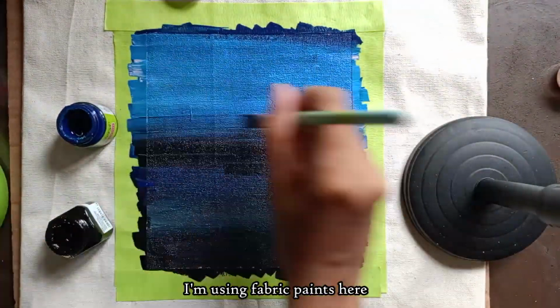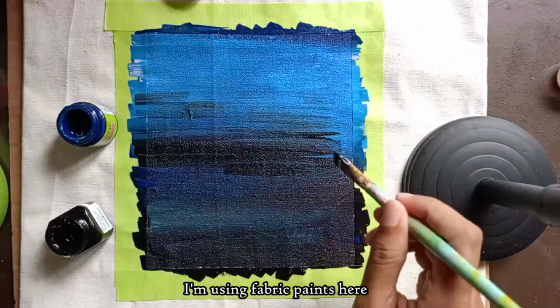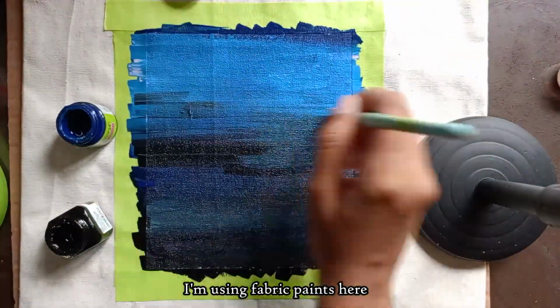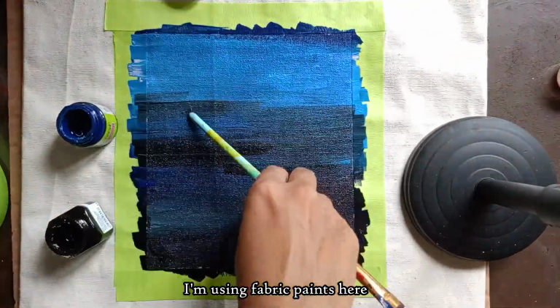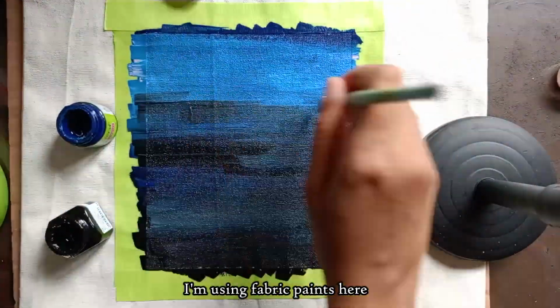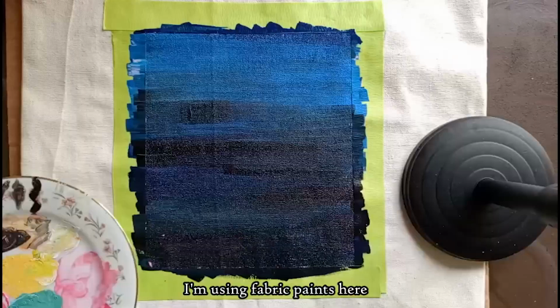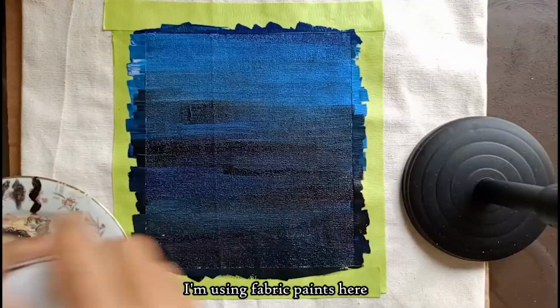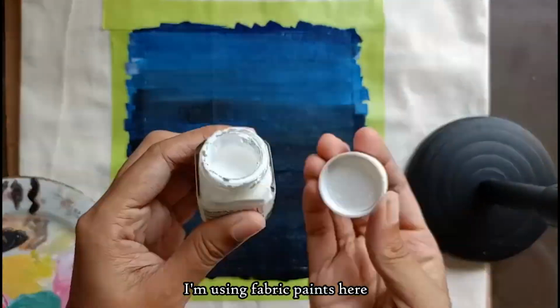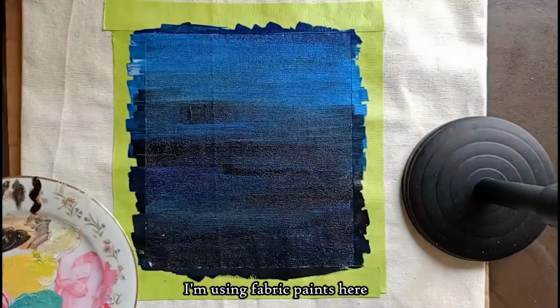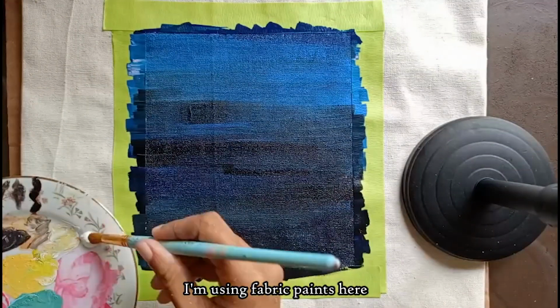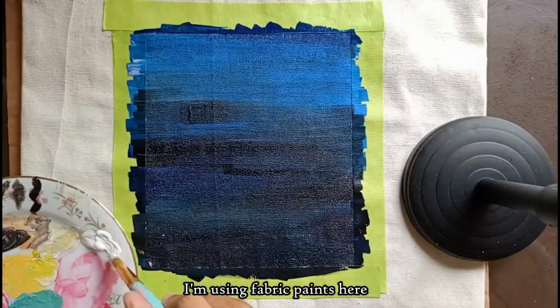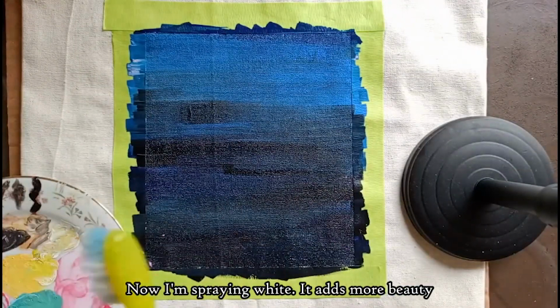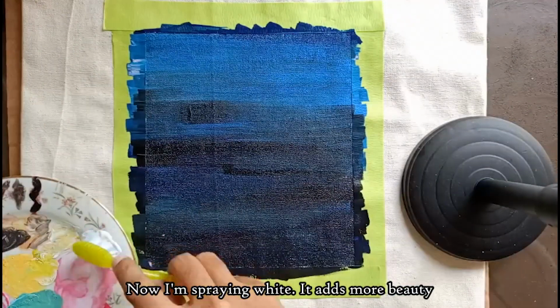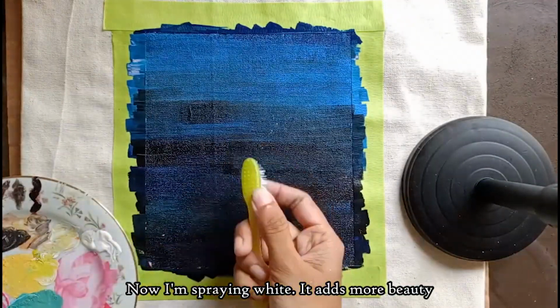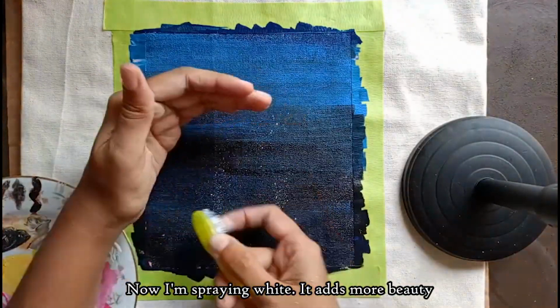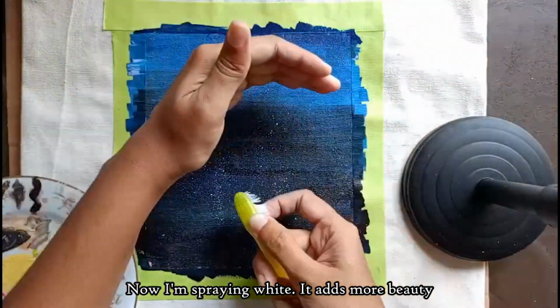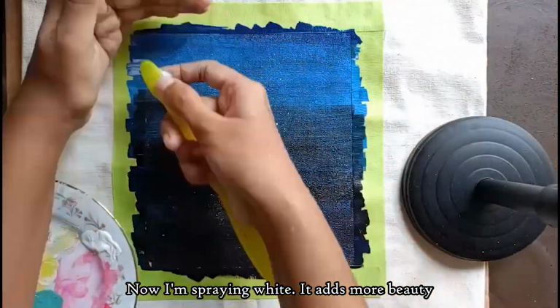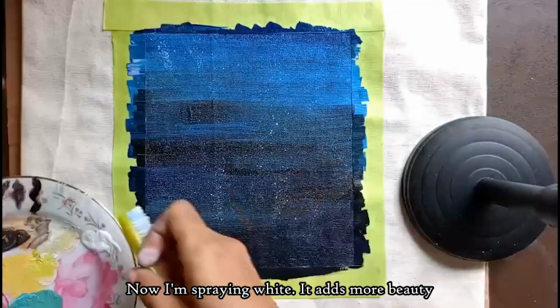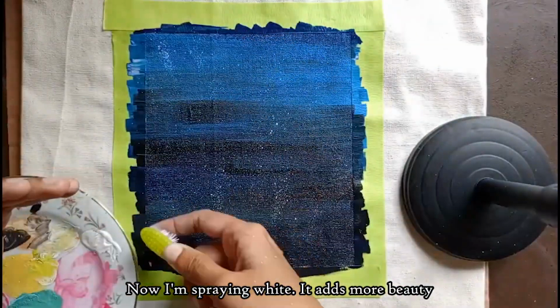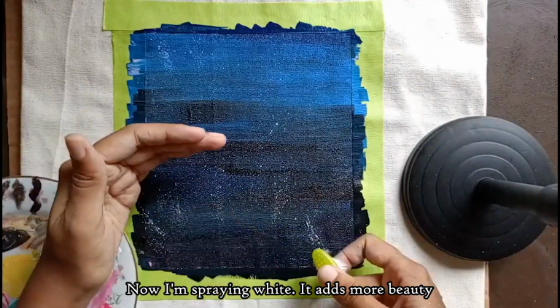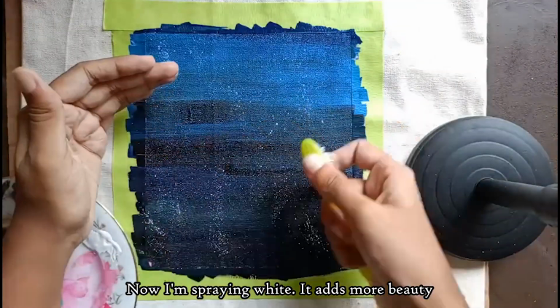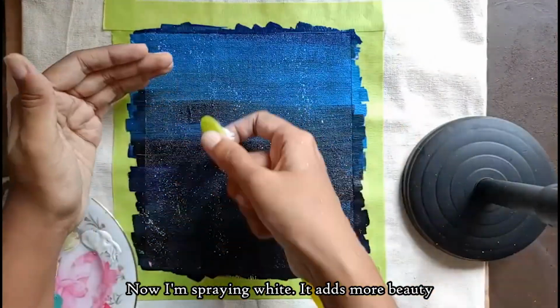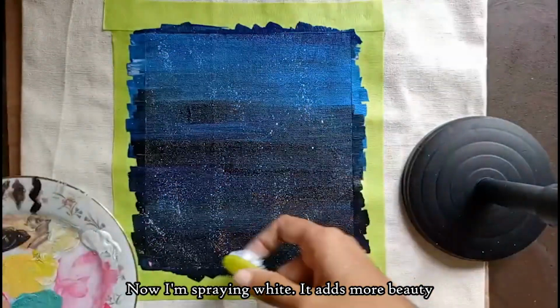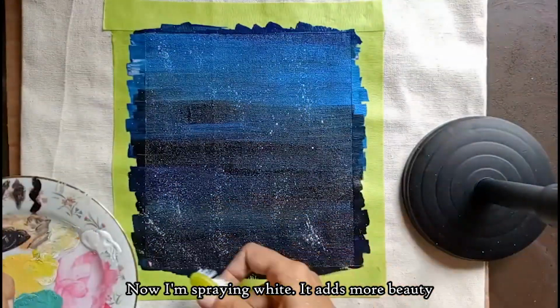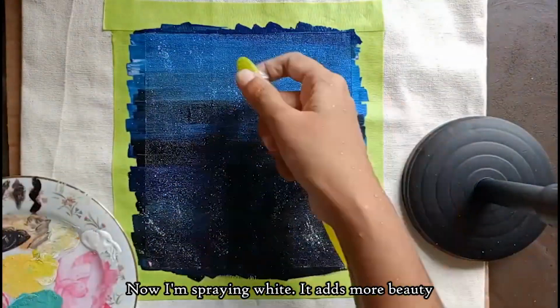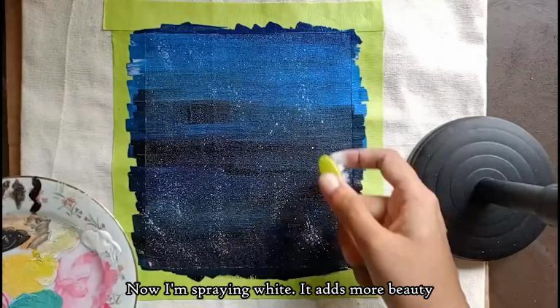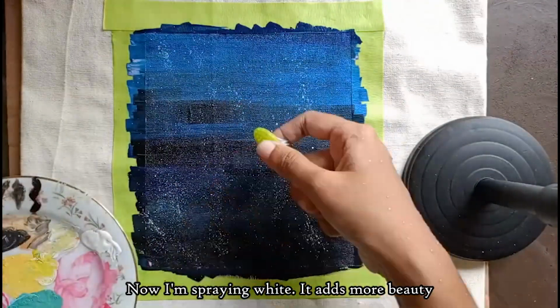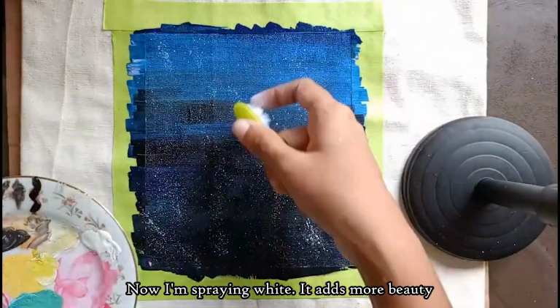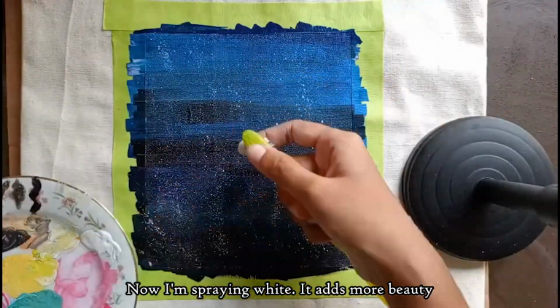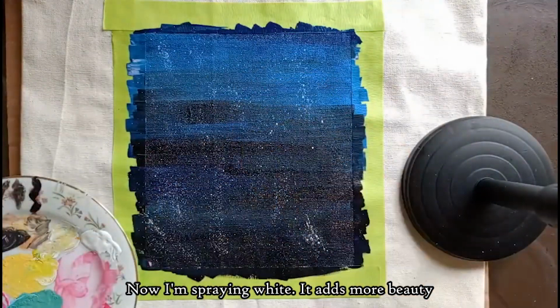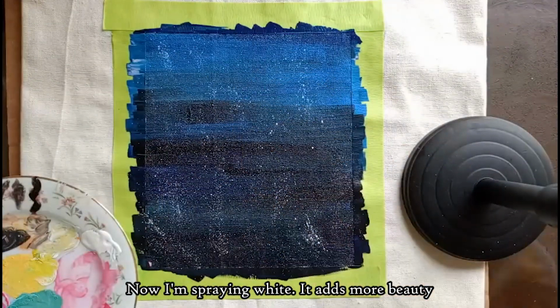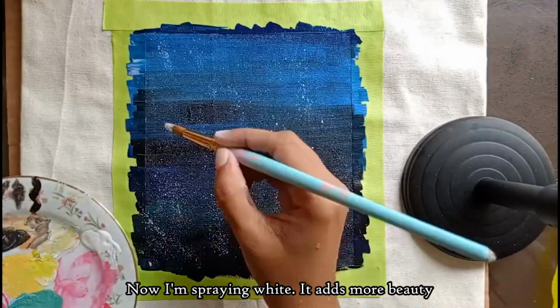Now, we will spray the fabric paints and brush the fabric paints. Then, we will spray the paint and use the paint.